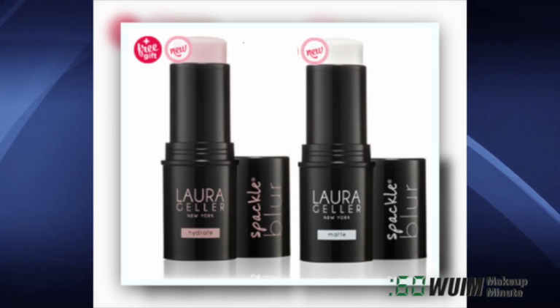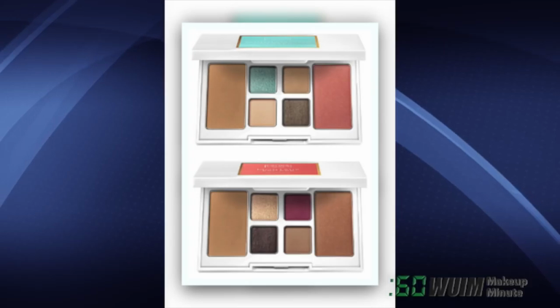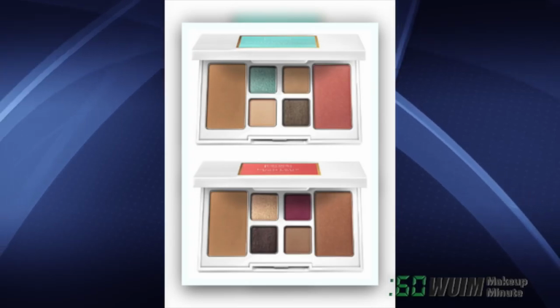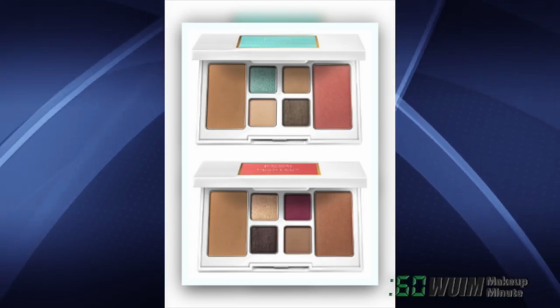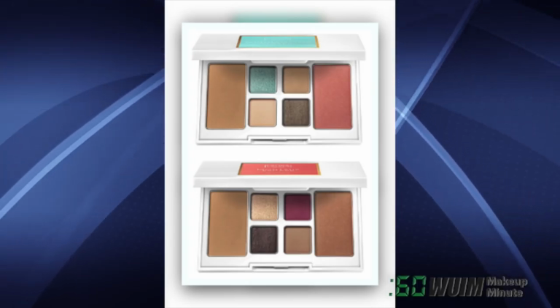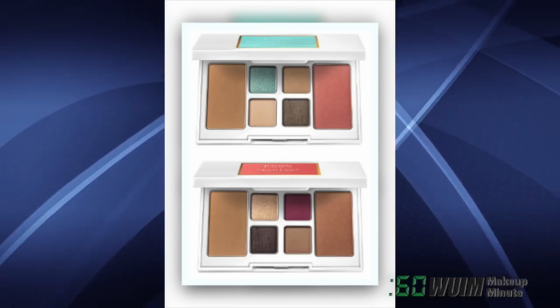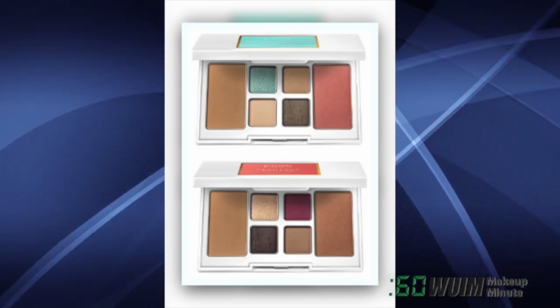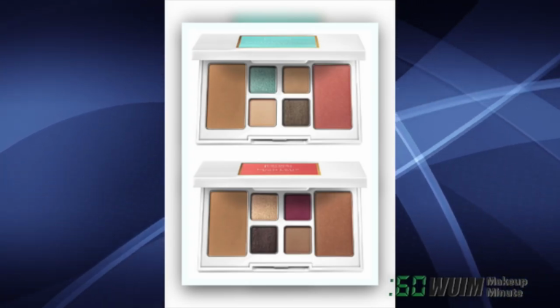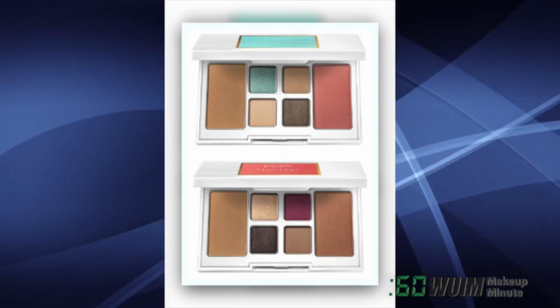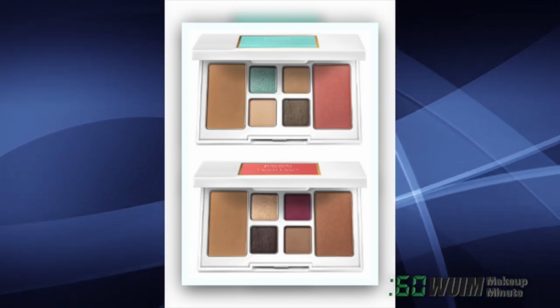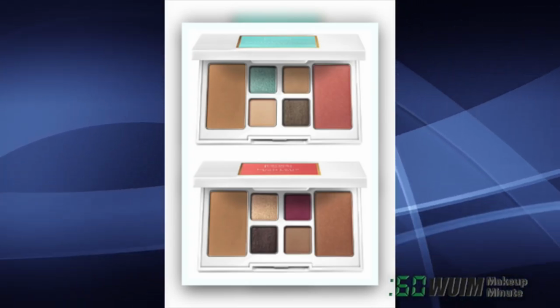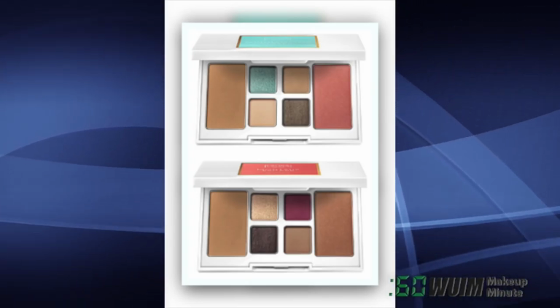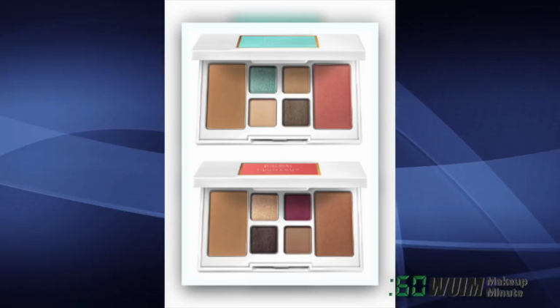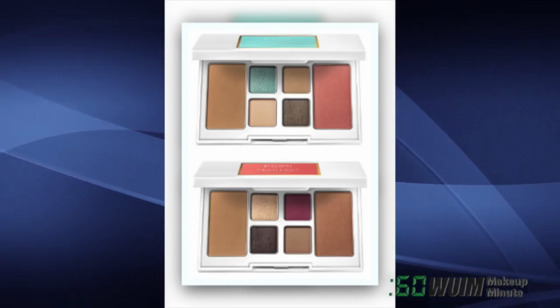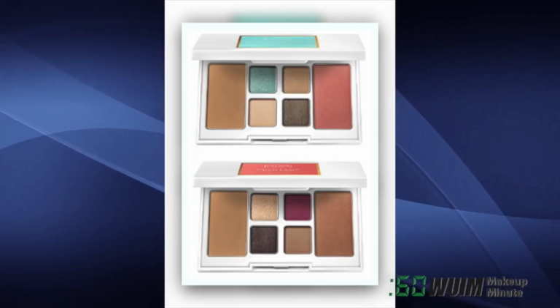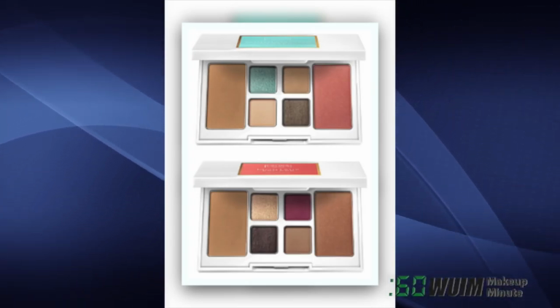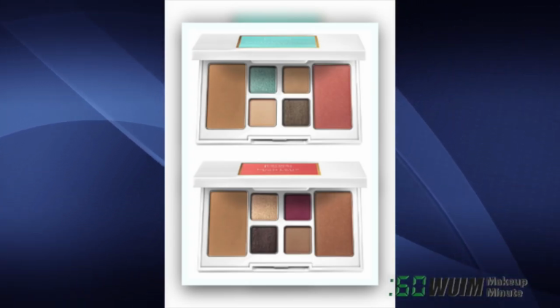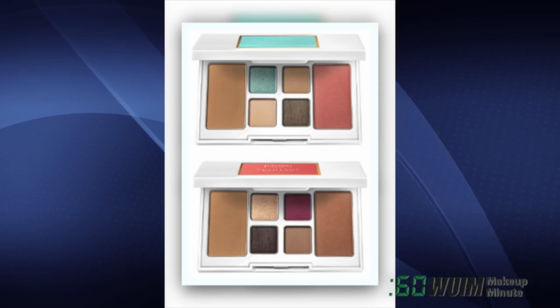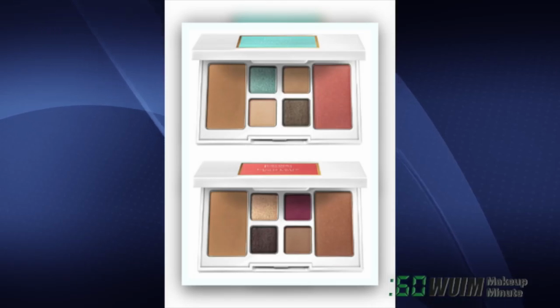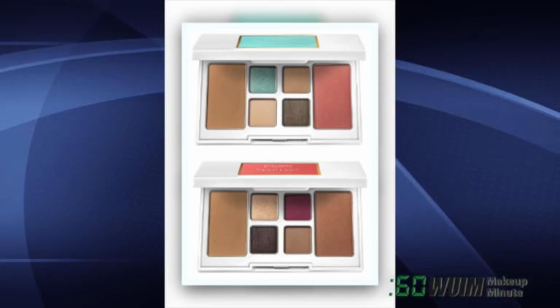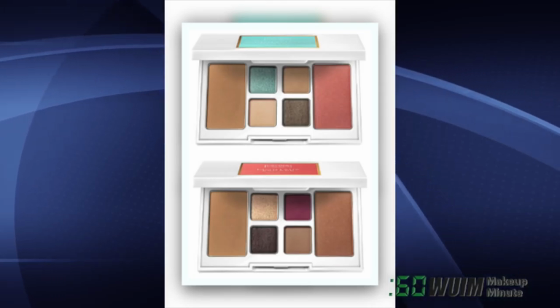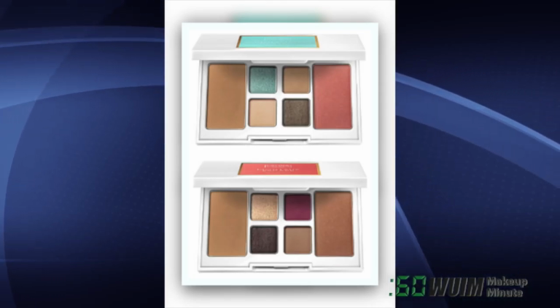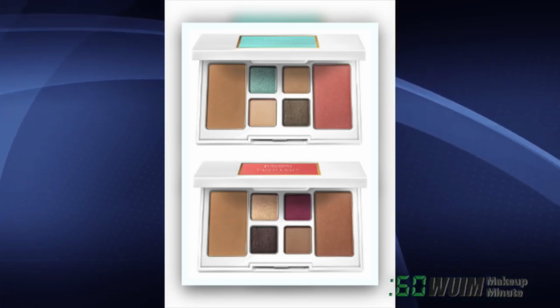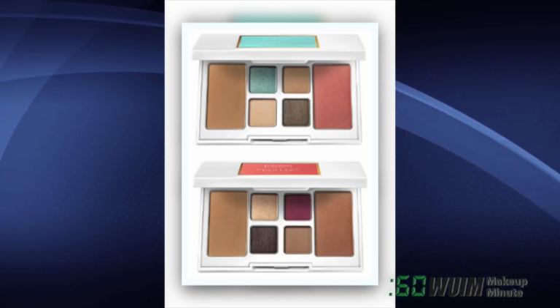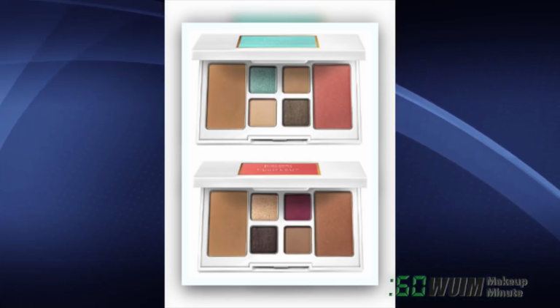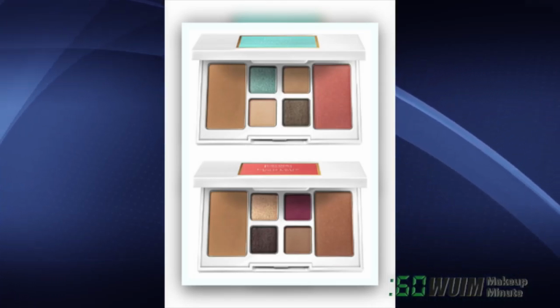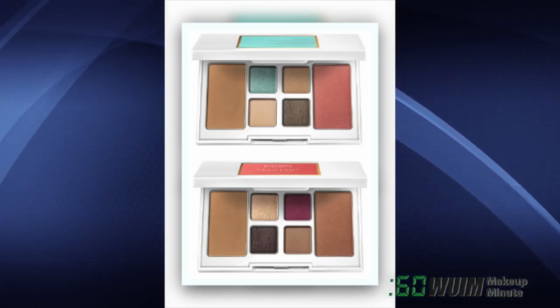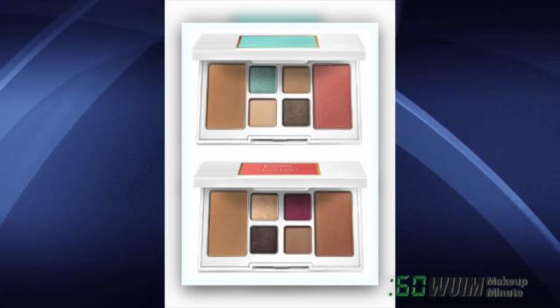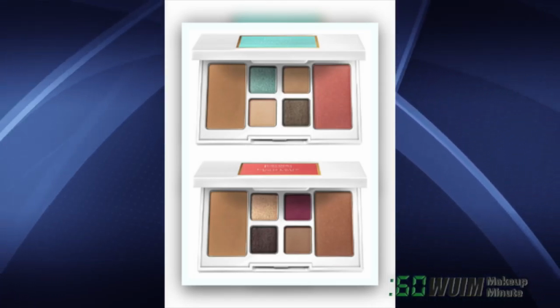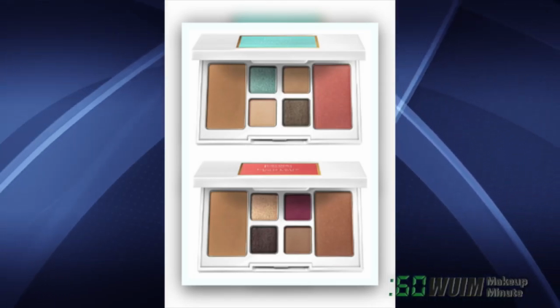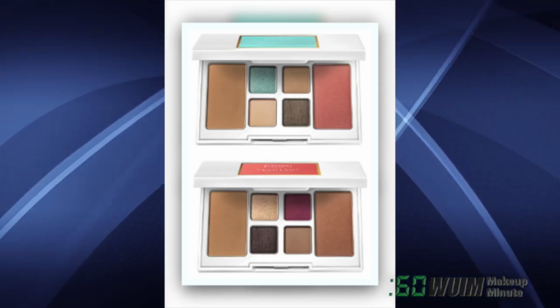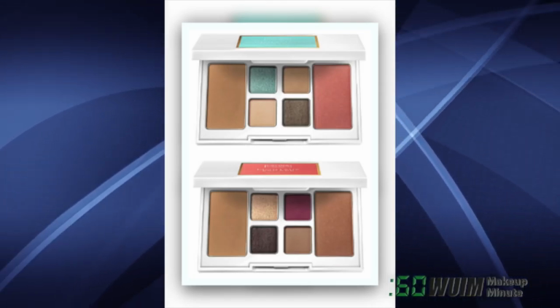Also from Laura Geller, two portable palettes, the Southampton Classic Face Palette and Montauk Escape Face Palette, each with eyeshadows, blush and bronzer for those quick getaways, $32 each!